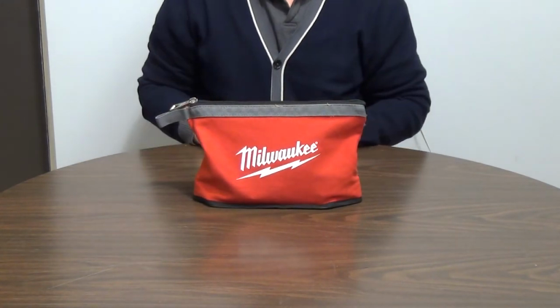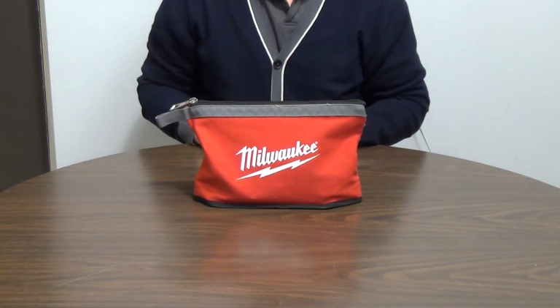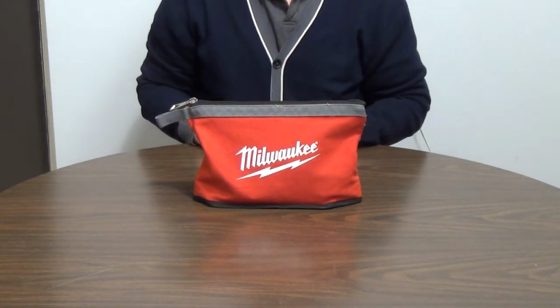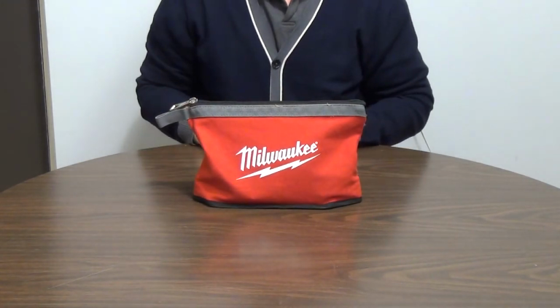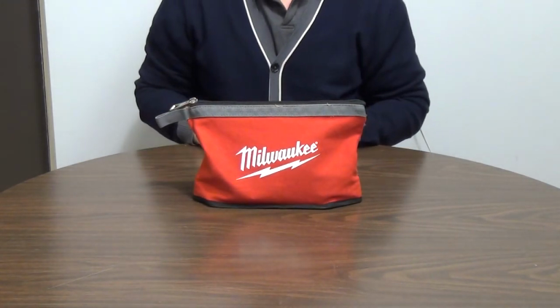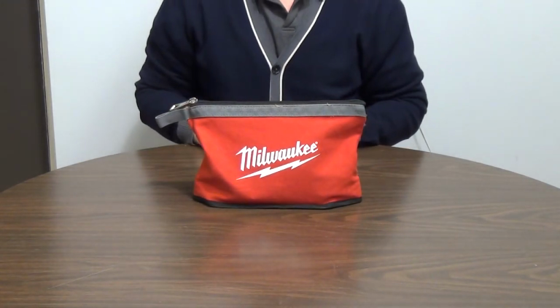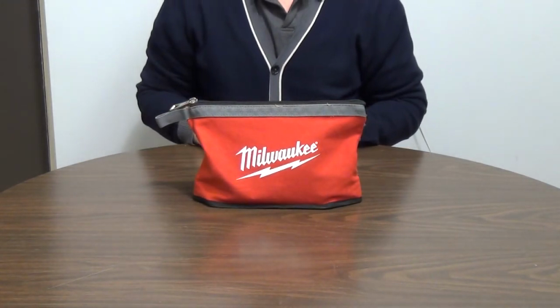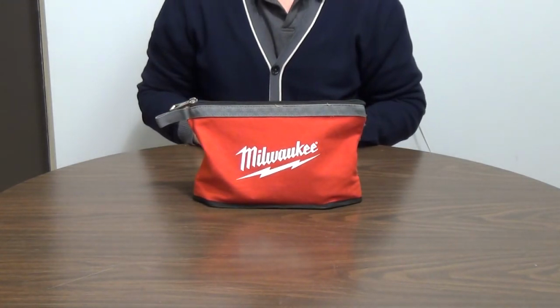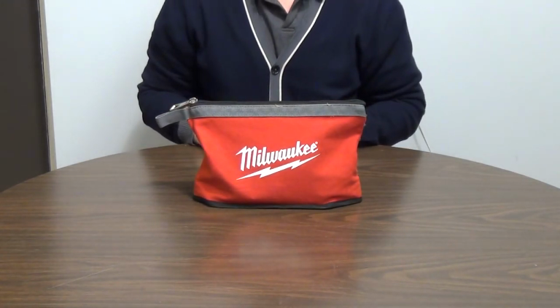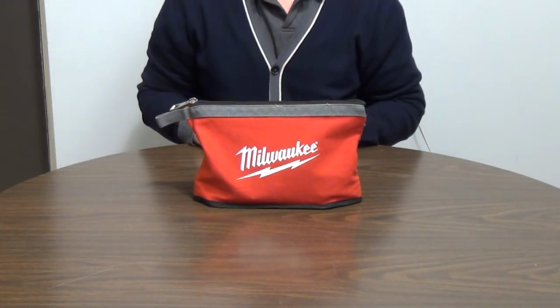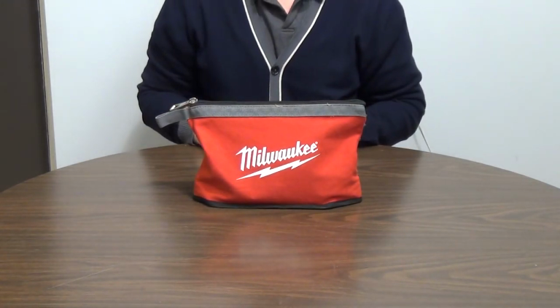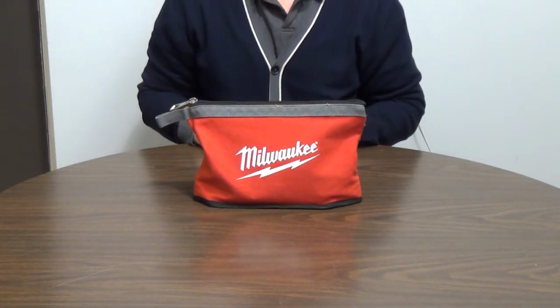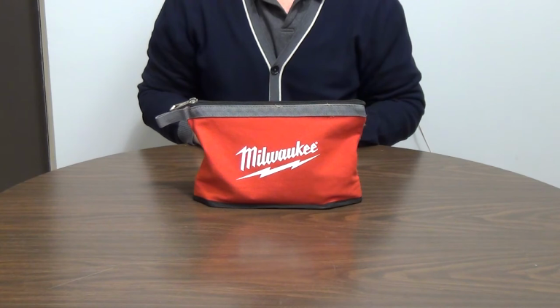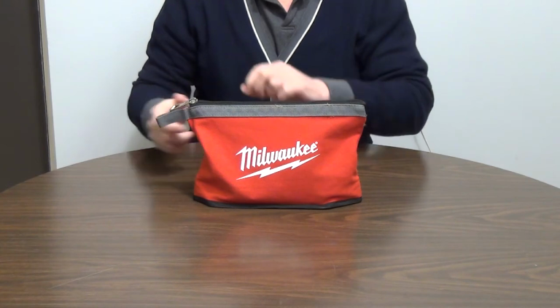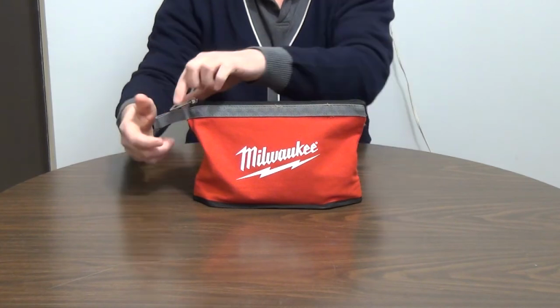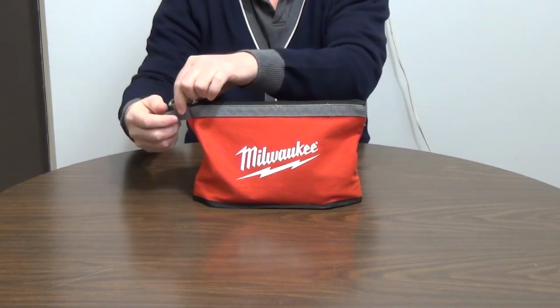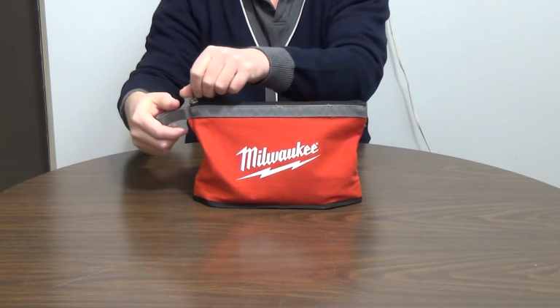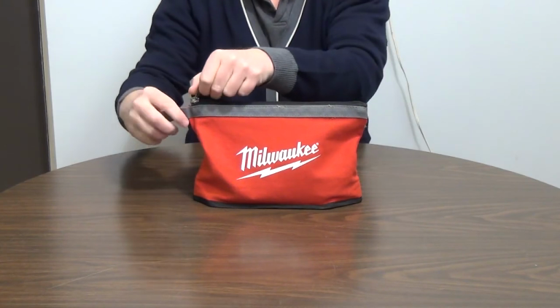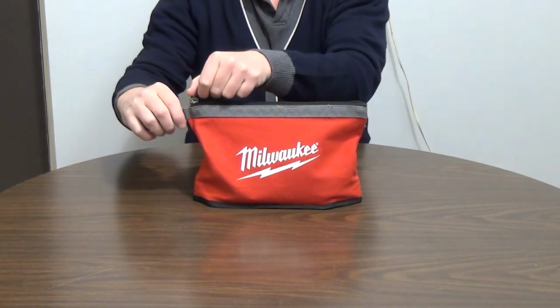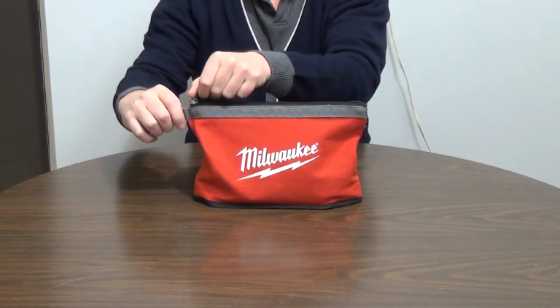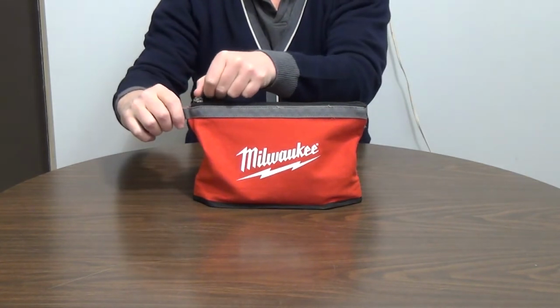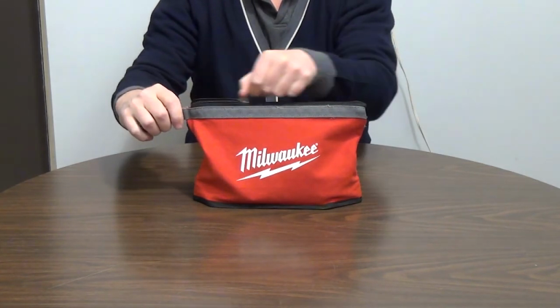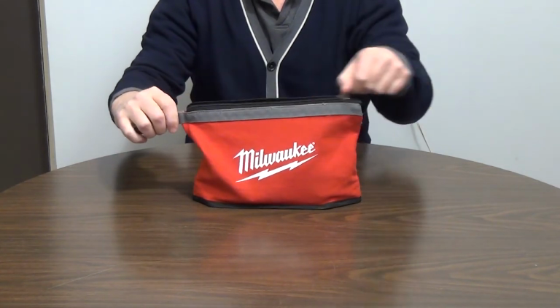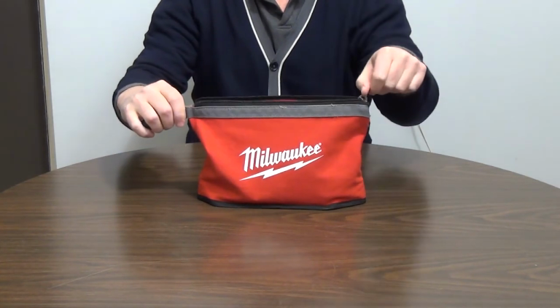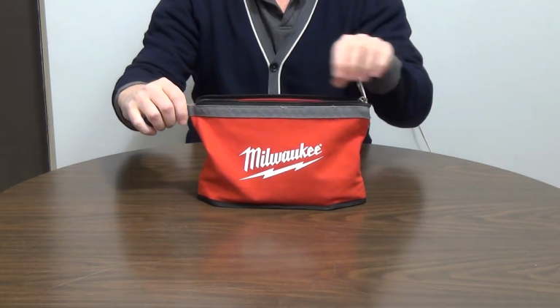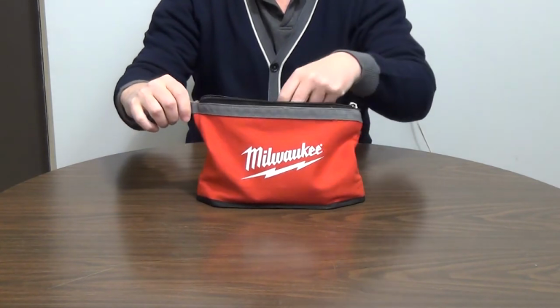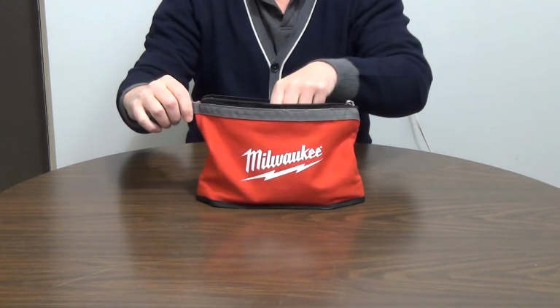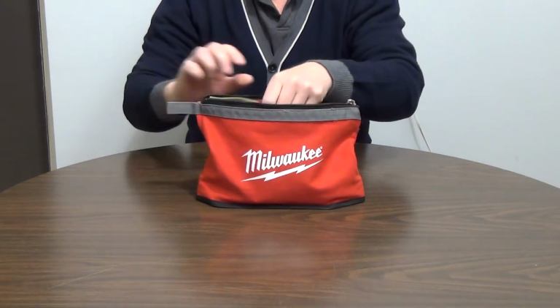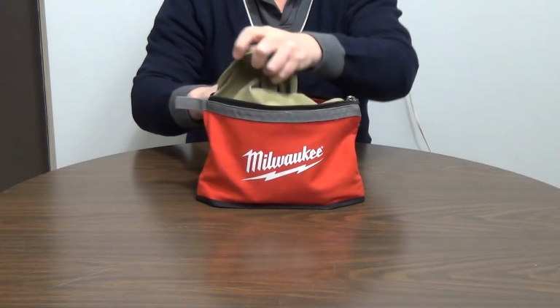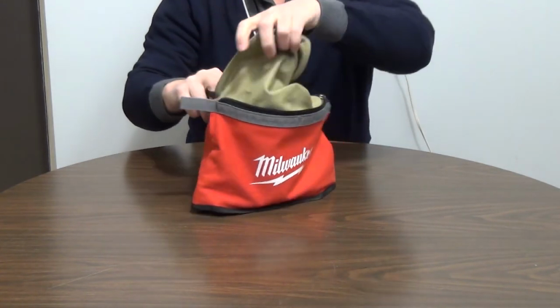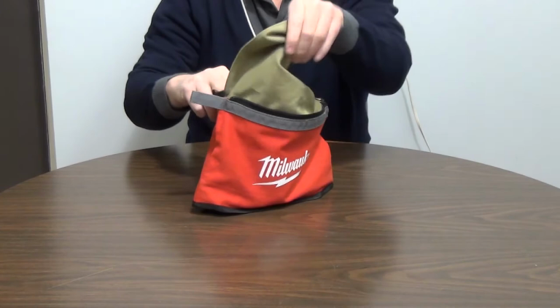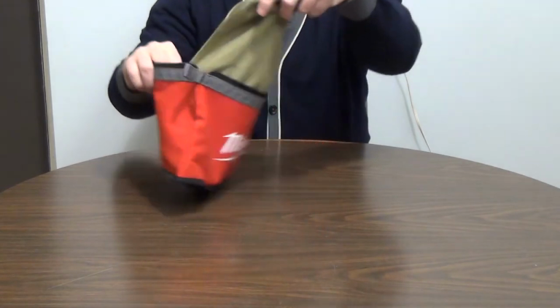The innovation I would like to demonstrate today is called a display sheet. To find the contents of the pouch, the pouch is first opened and the display sheet is pulled out.